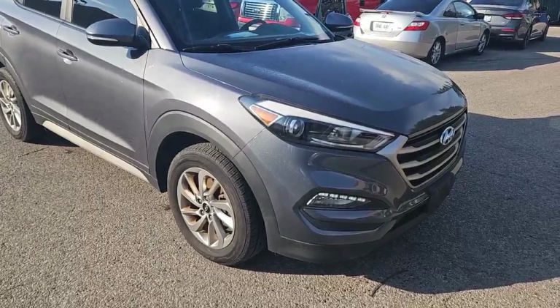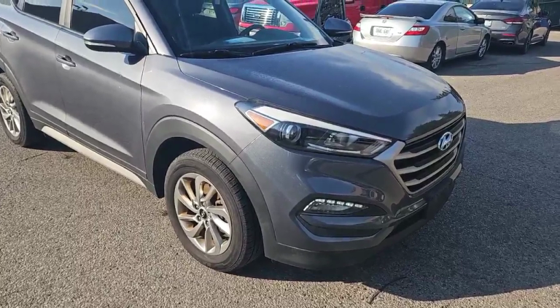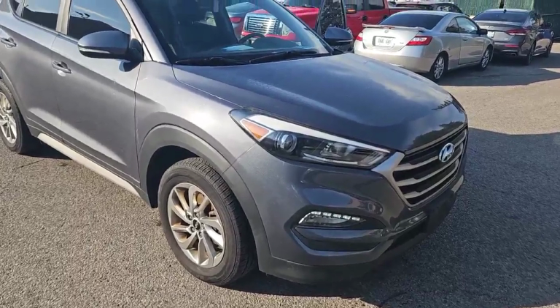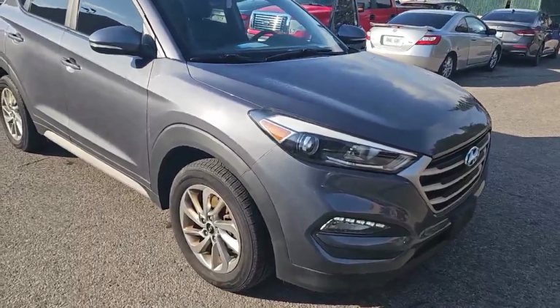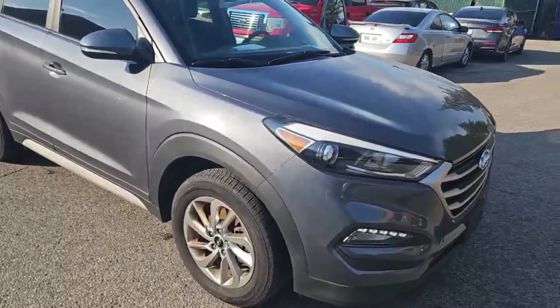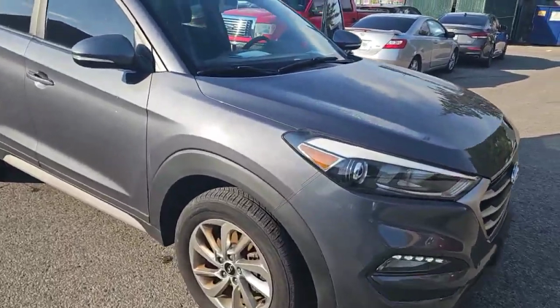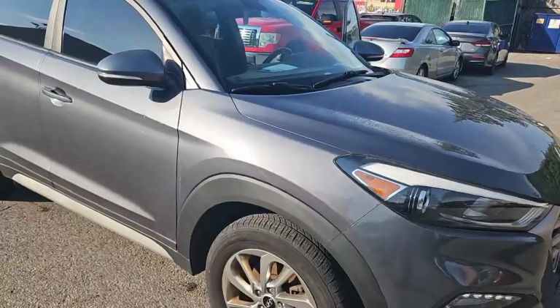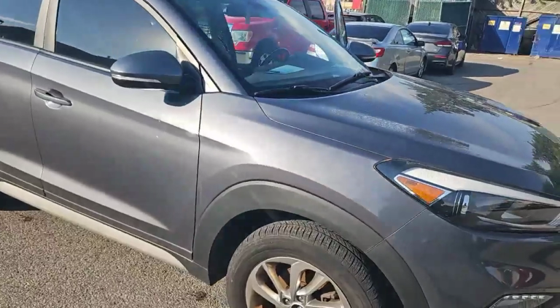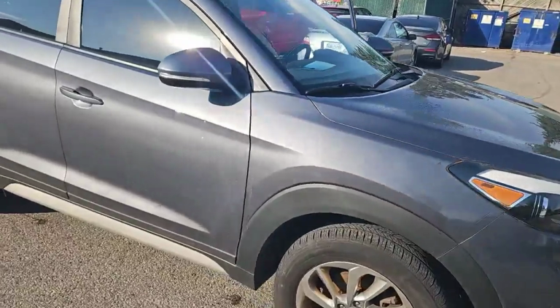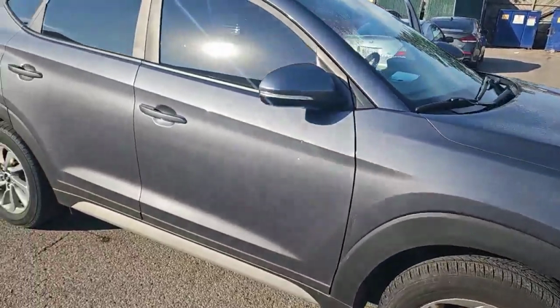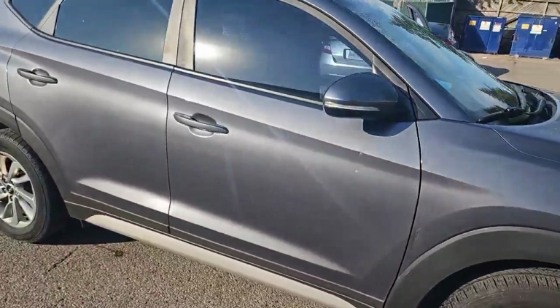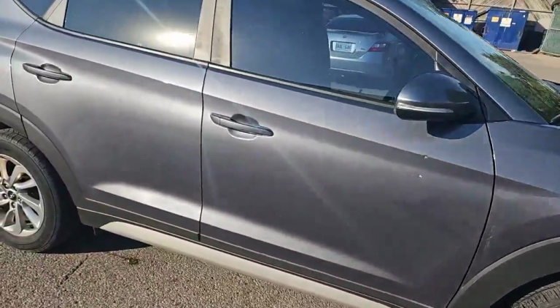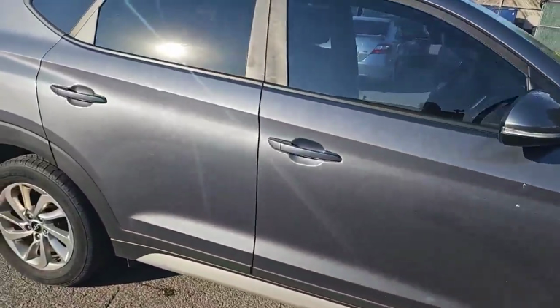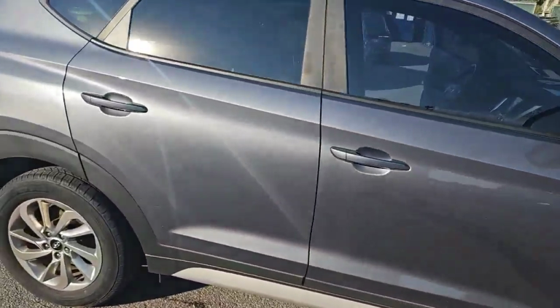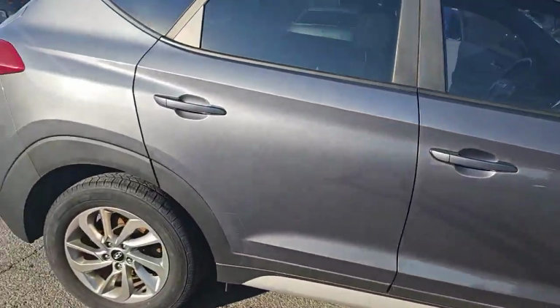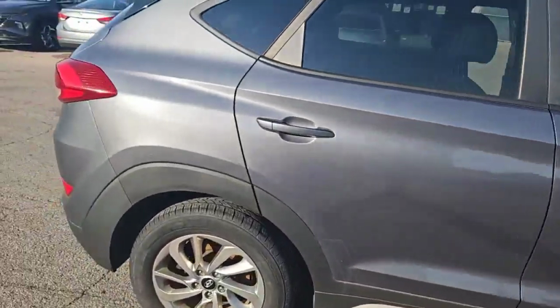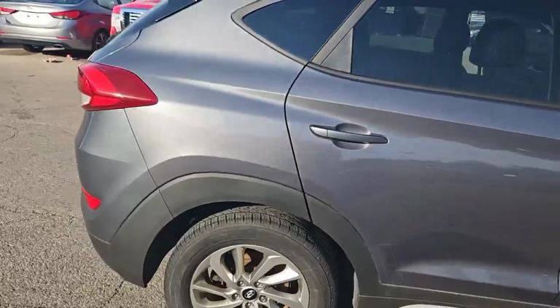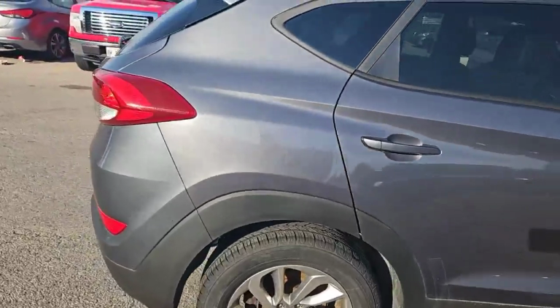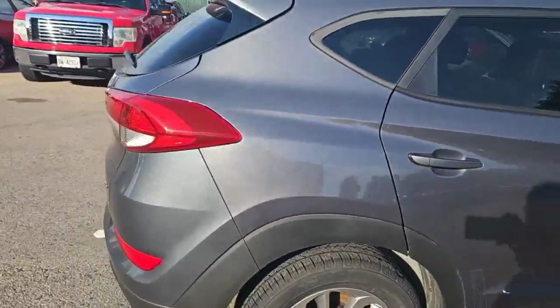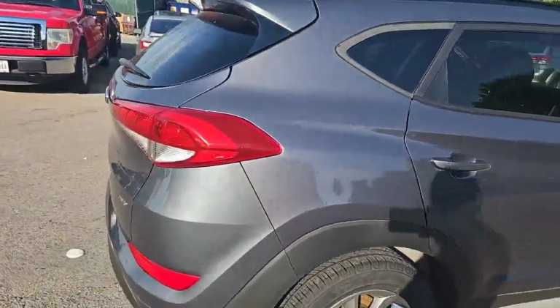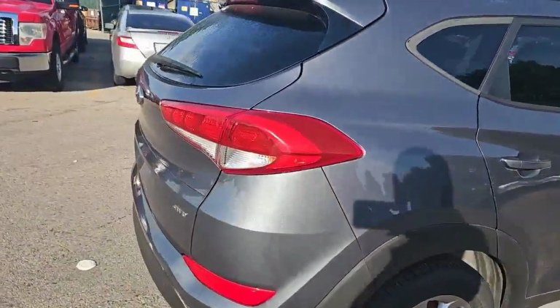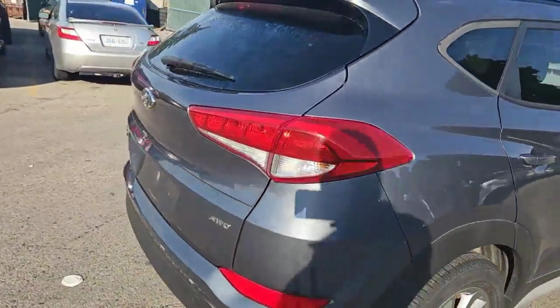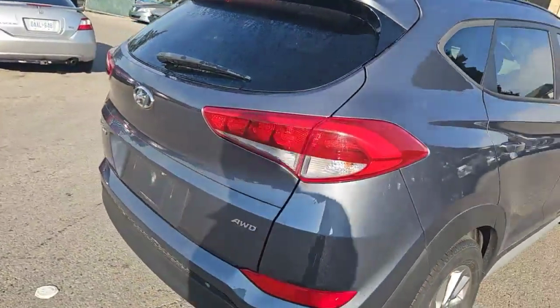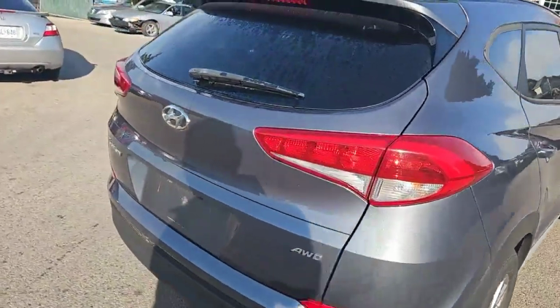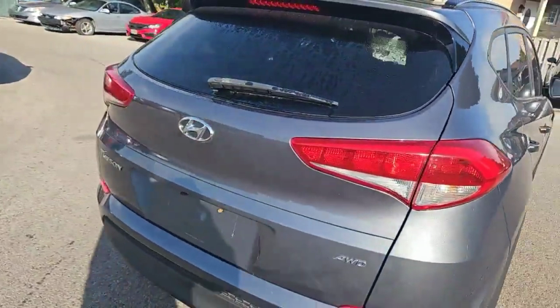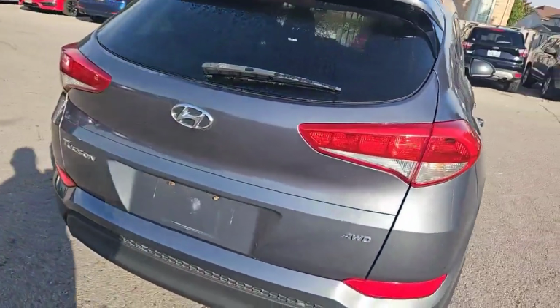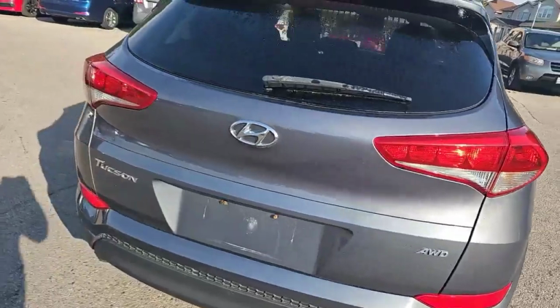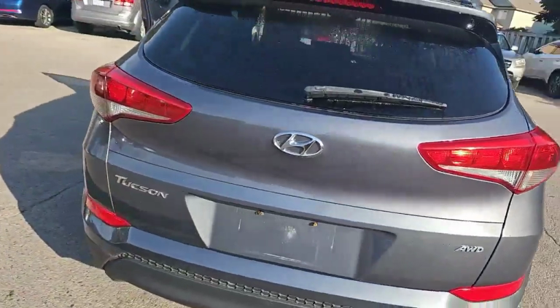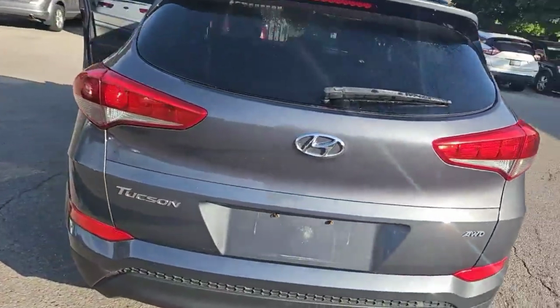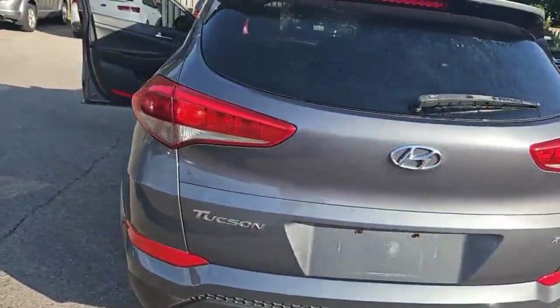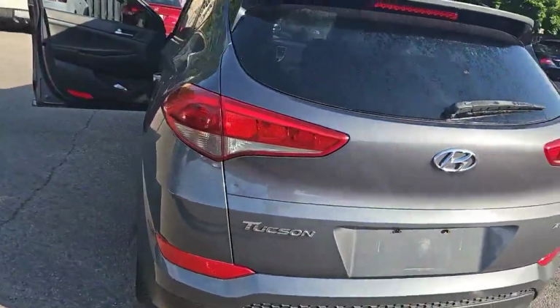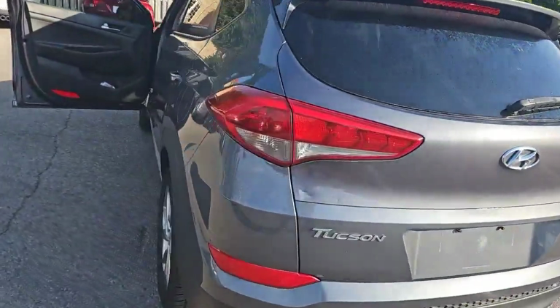As you can see, we have a nice 2018 Tucson in the silver paint. This vehicle just came in on trade, so it's not detailed as of yet. It is an all-wheel drive vehicle, as you can see, with the tinted rear windows as well.